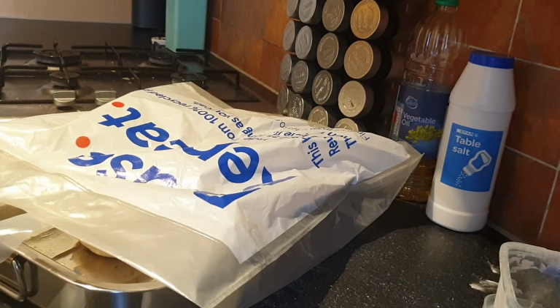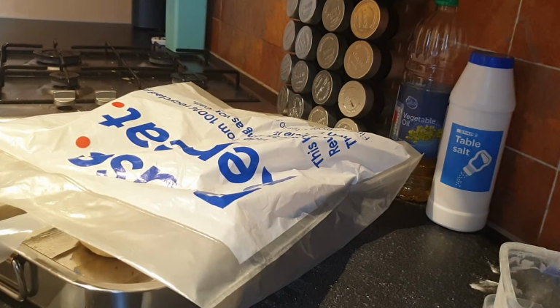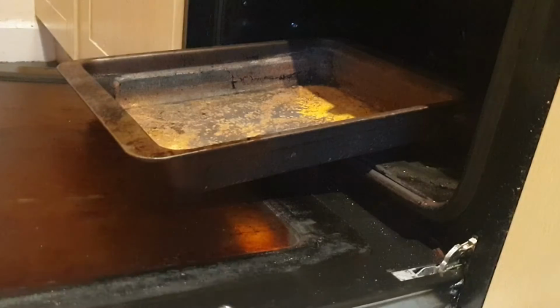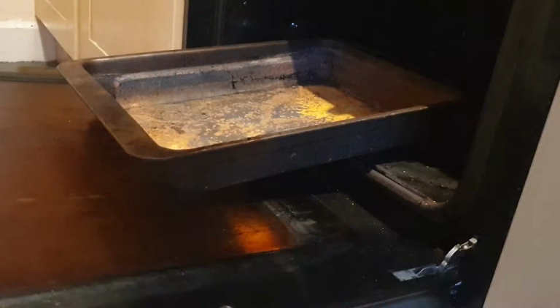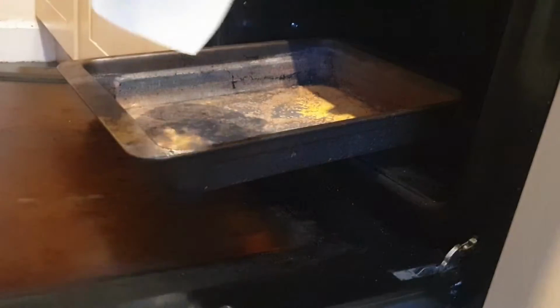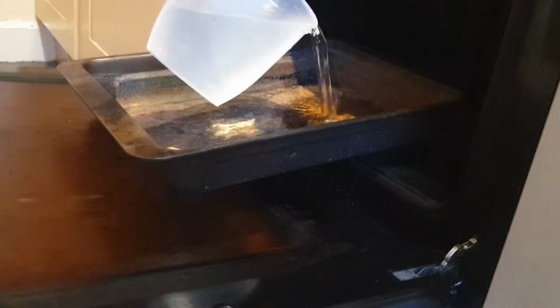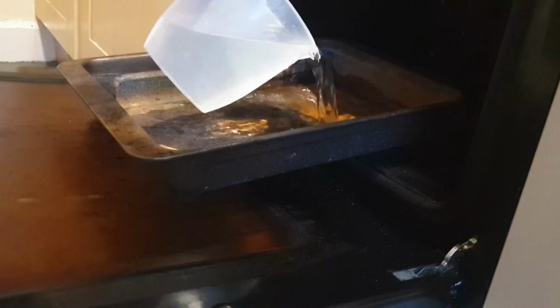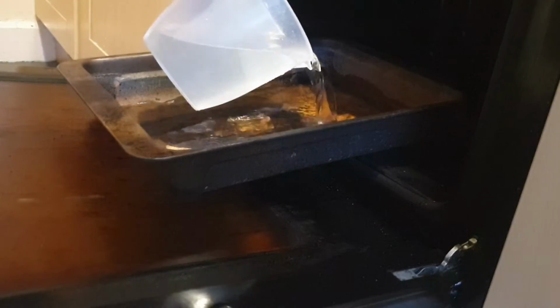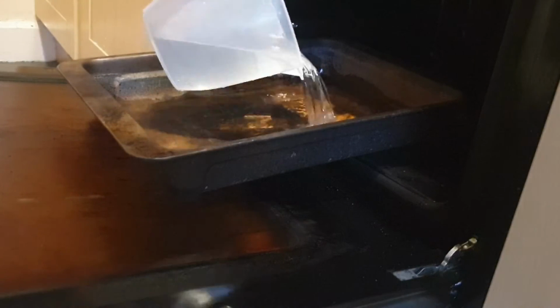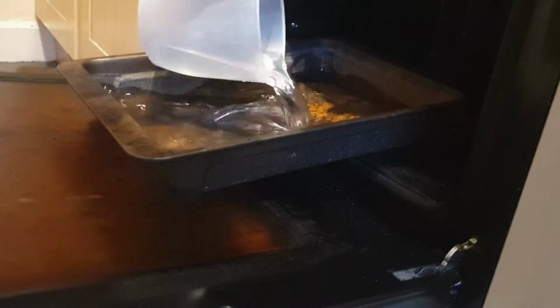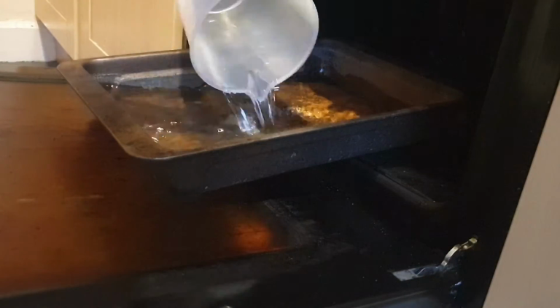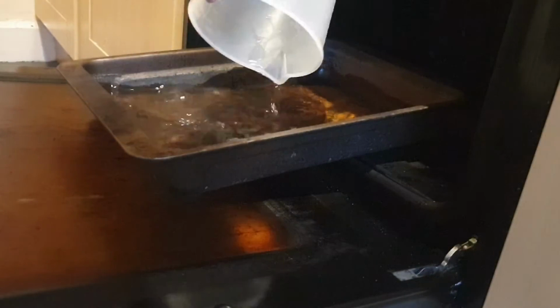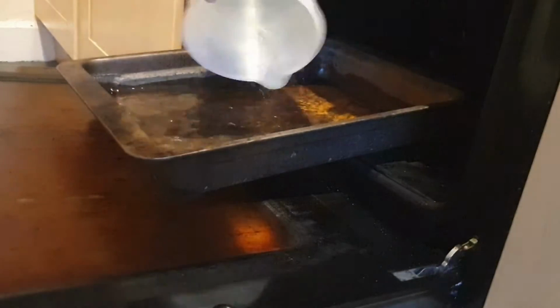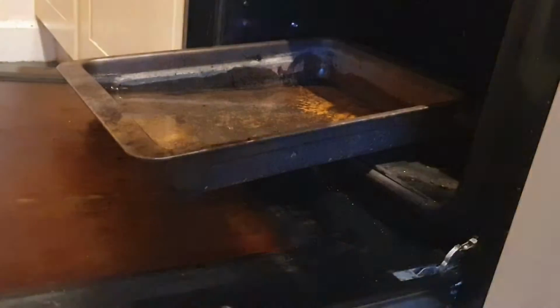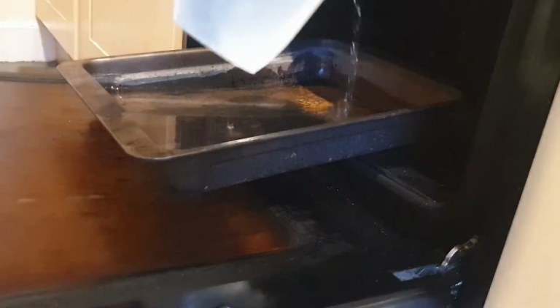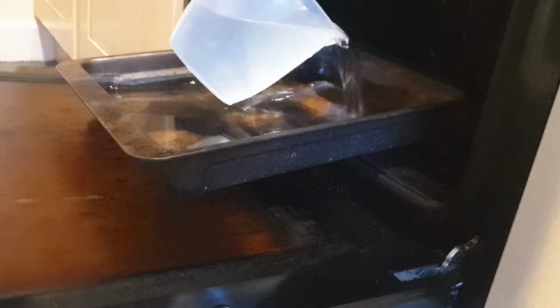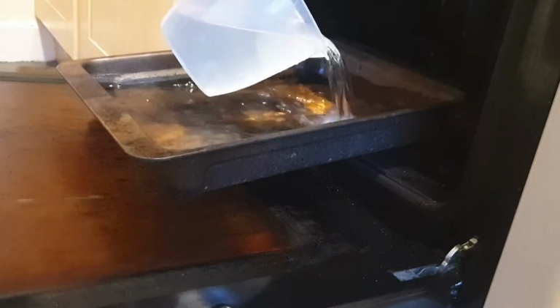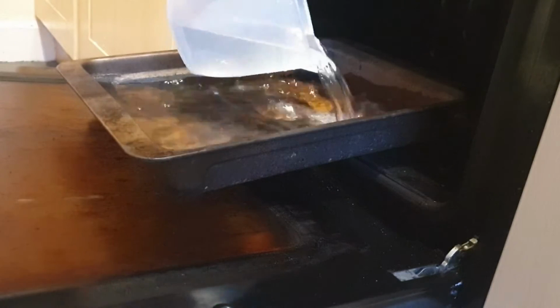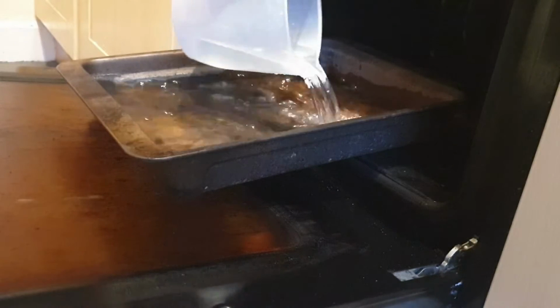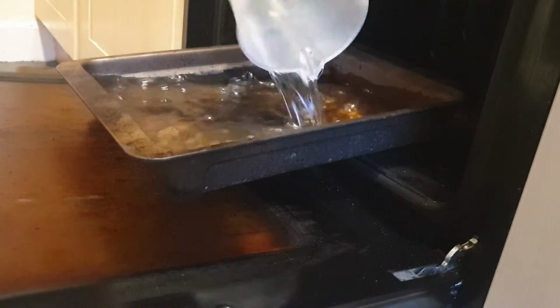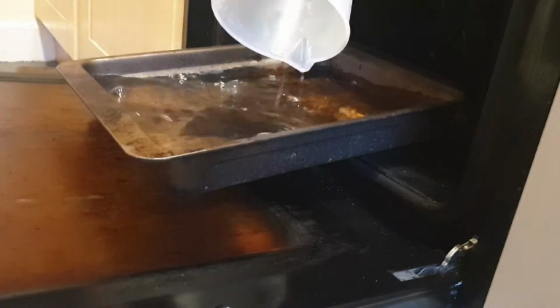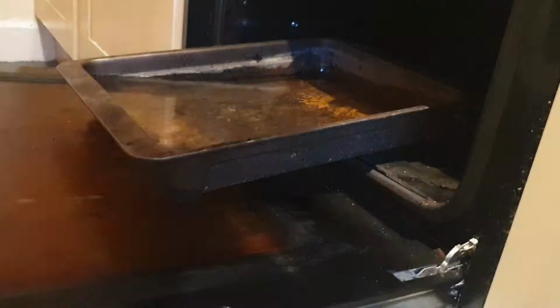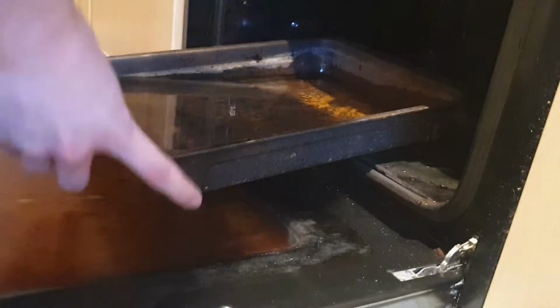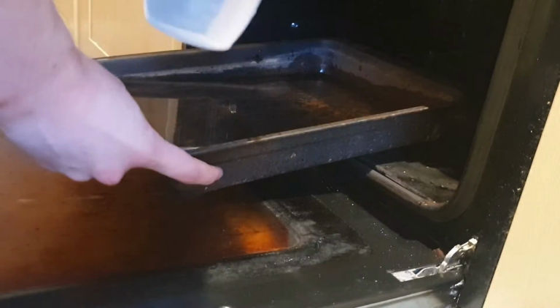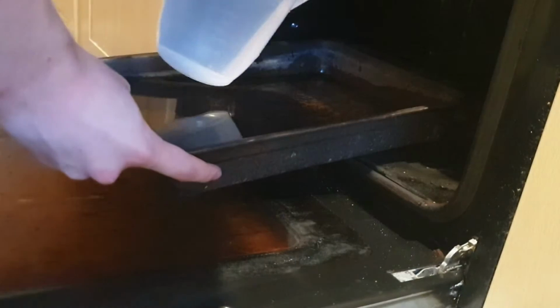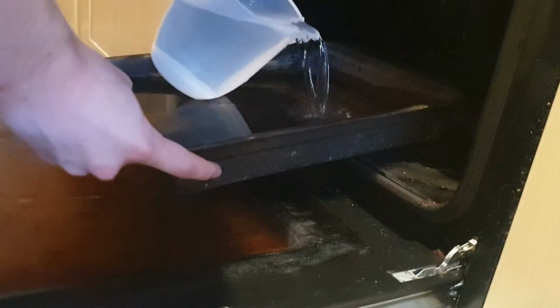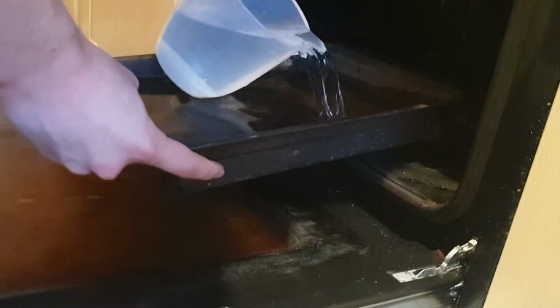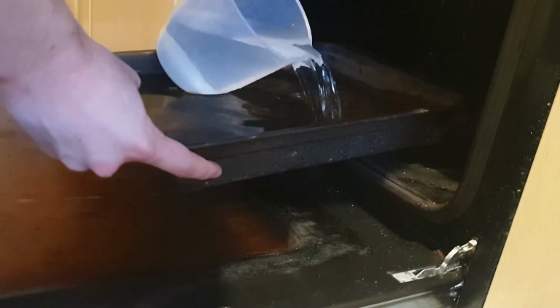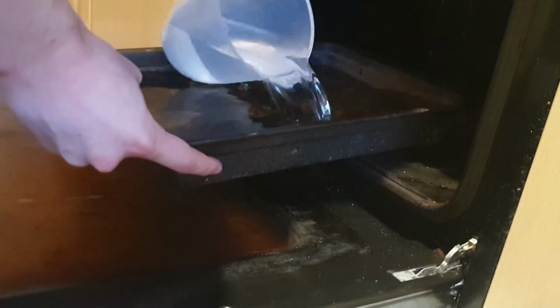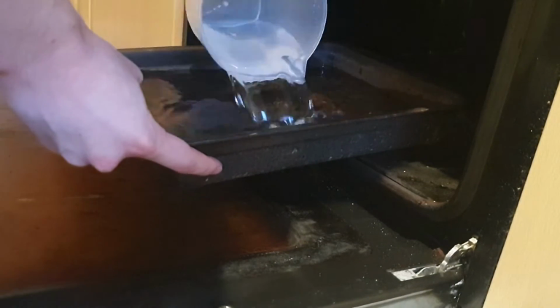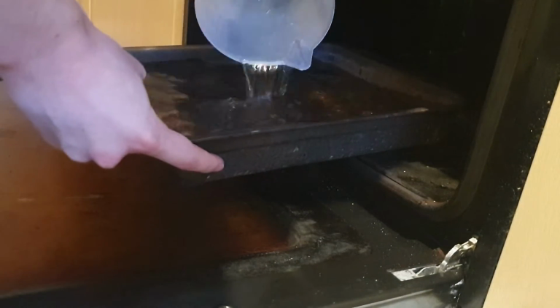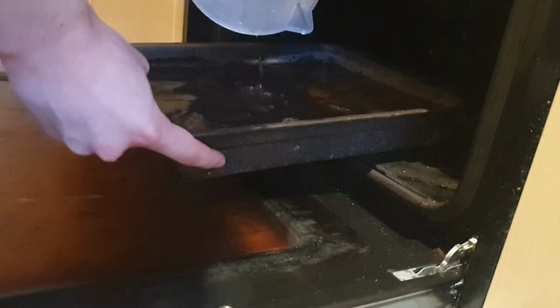Once you've done that, take your least favourite baking tray, place it on the bottom shelf of your oven, fill it with about 3 litres of water, slide it in, and turn the oven on to 220 degrees C.